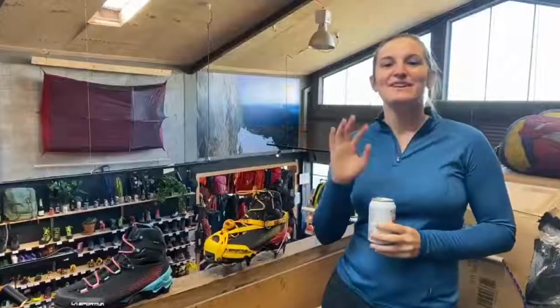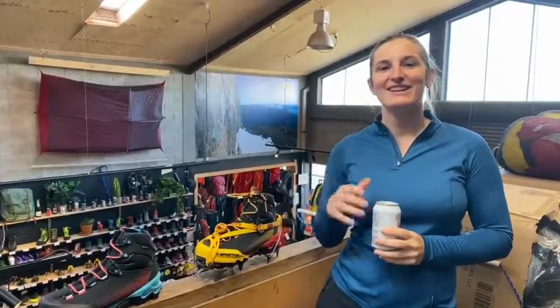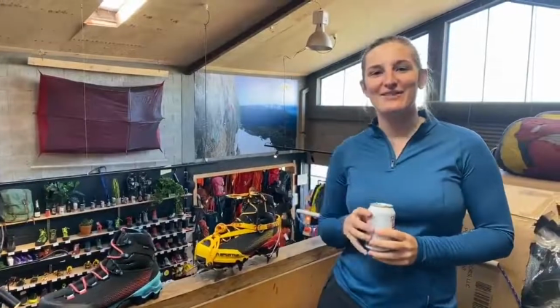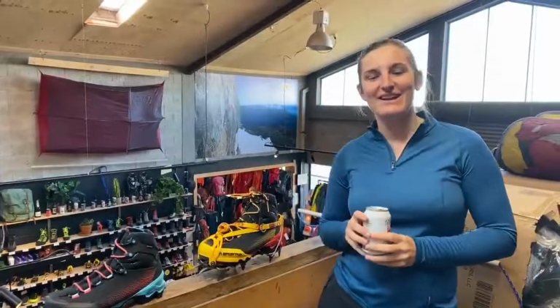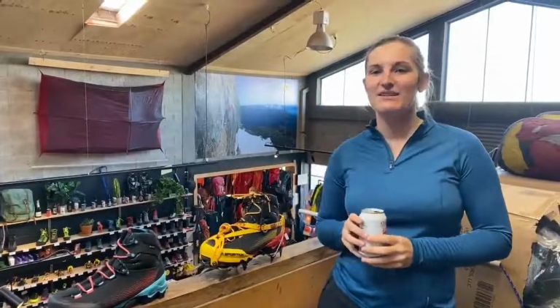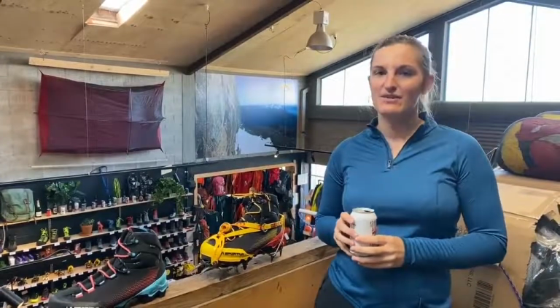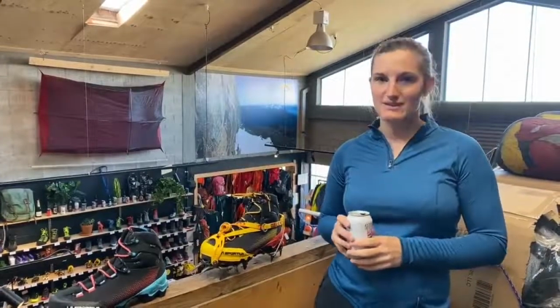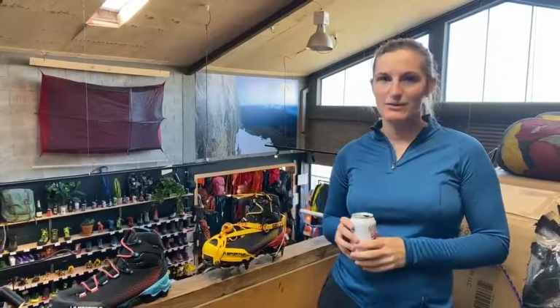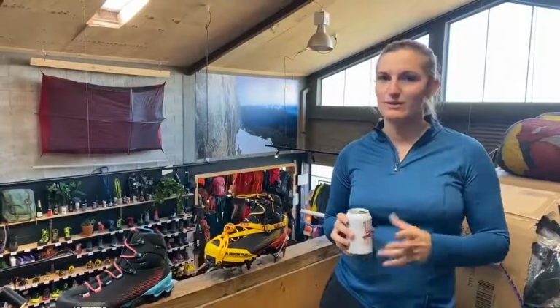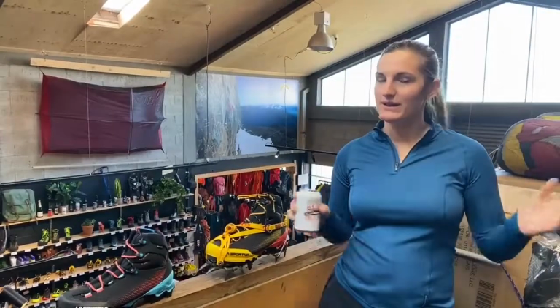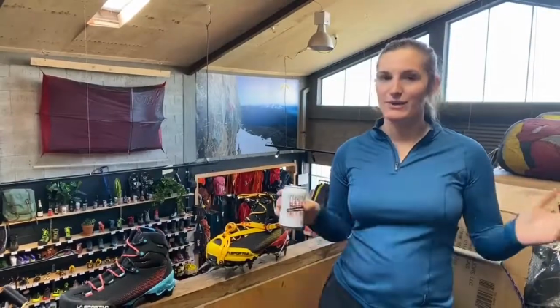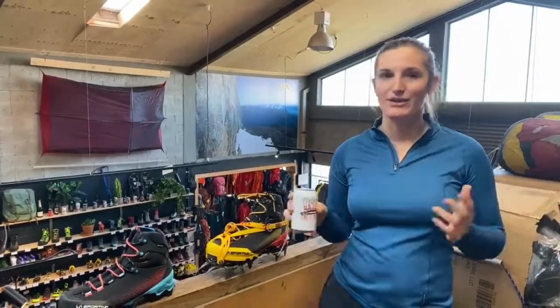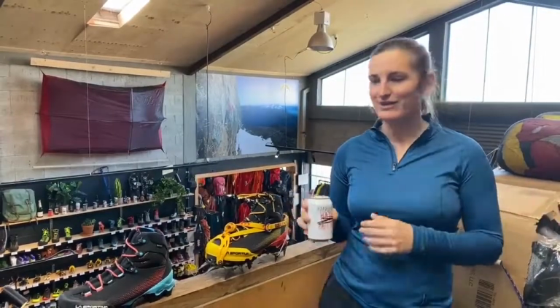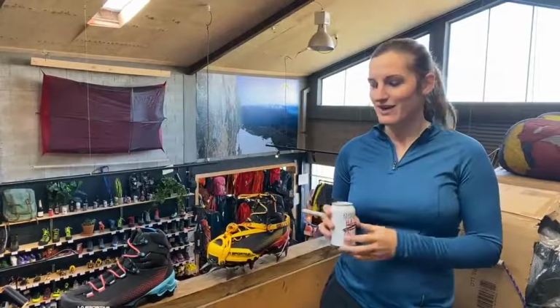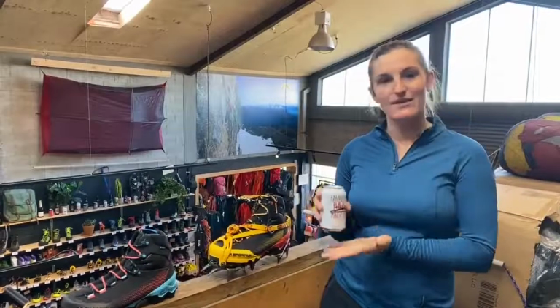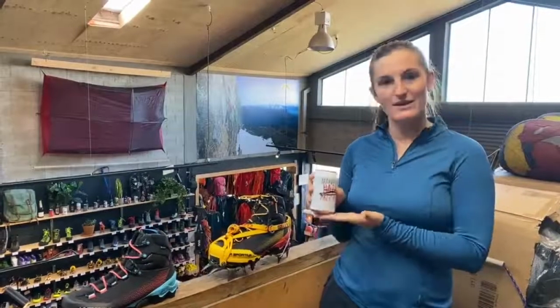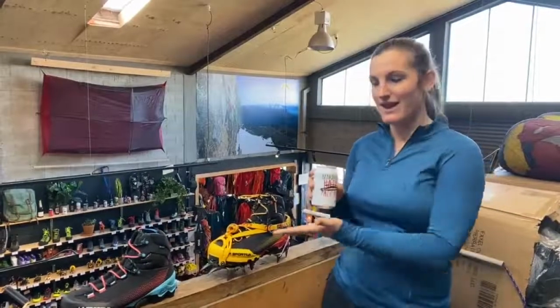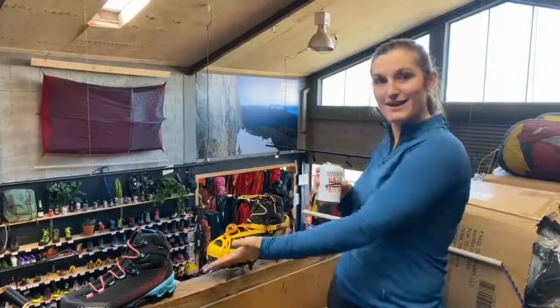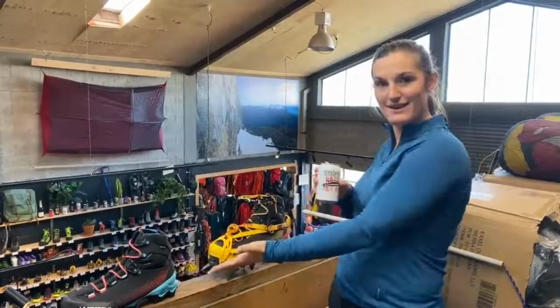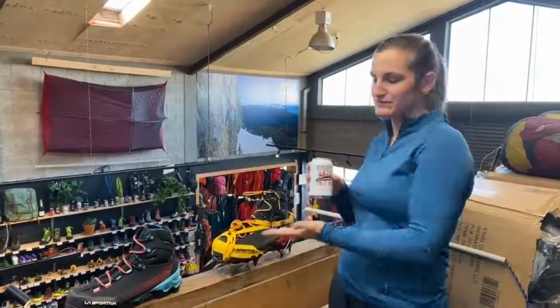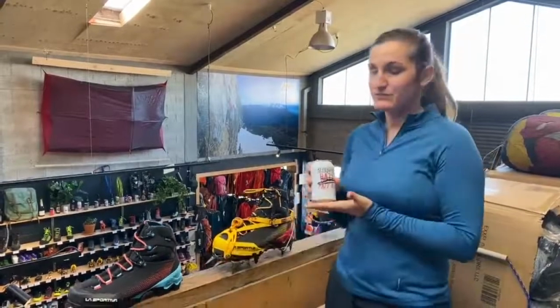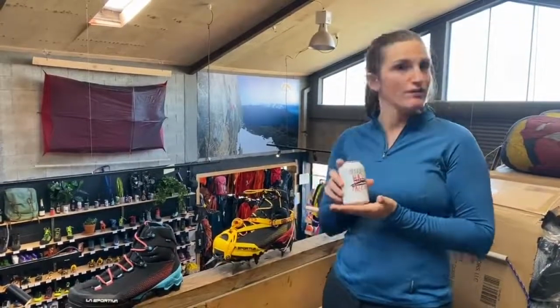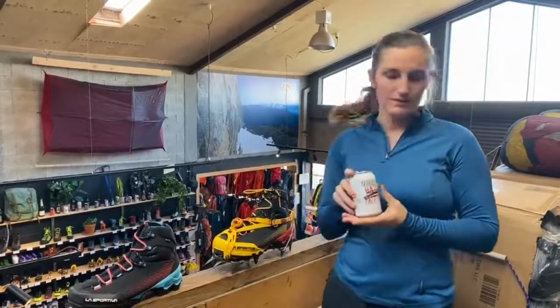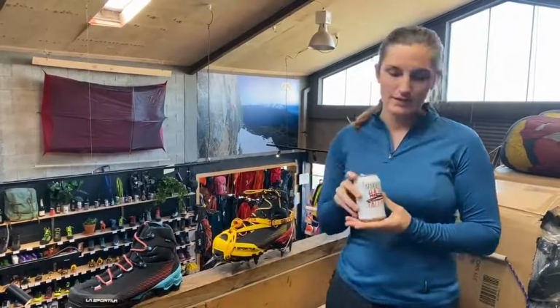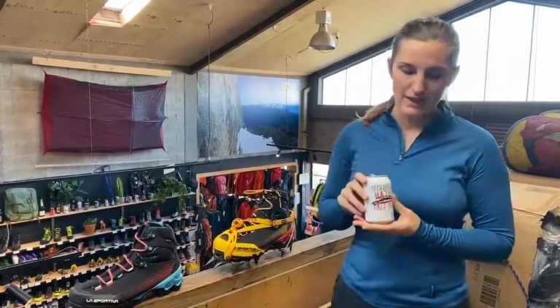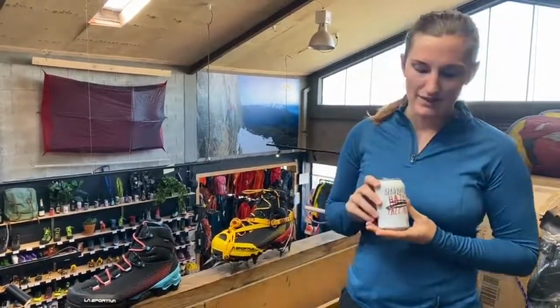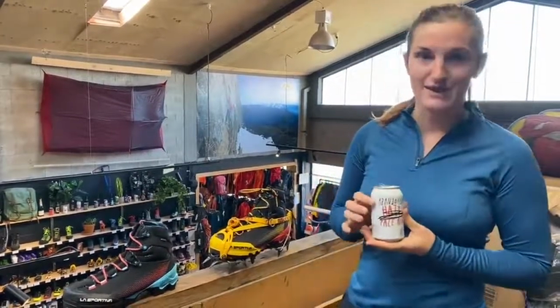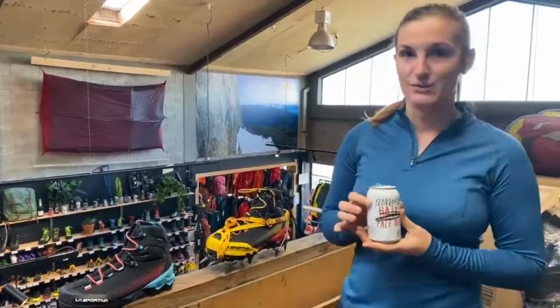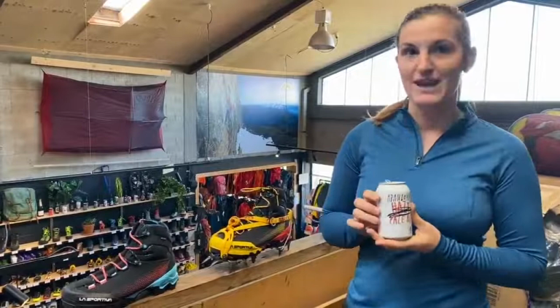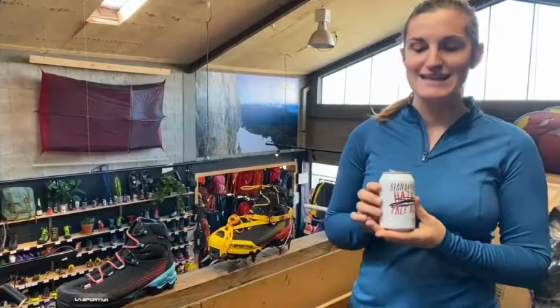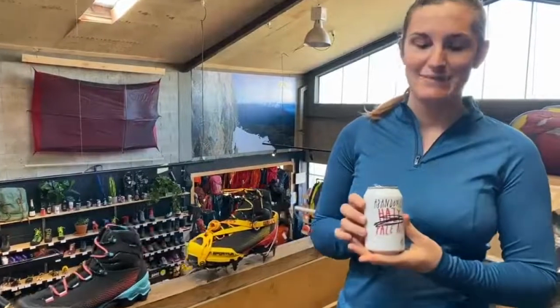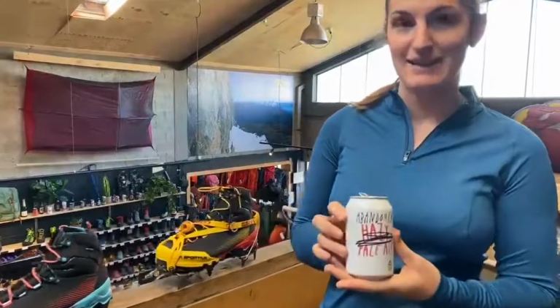Kia ora everyone, here we are at Further Faster for the weekly Beer O'Clock review. I have the beer and the gear. First up, the beer — we have Abandoned Brewery Hazy Pale Ale.